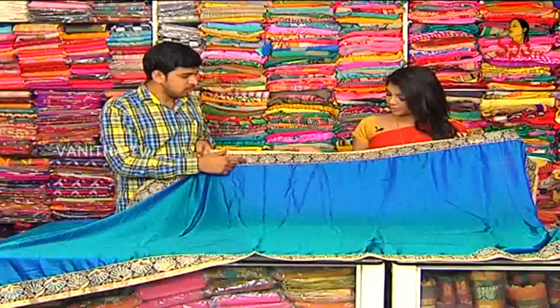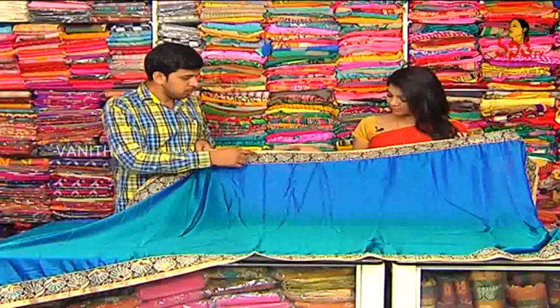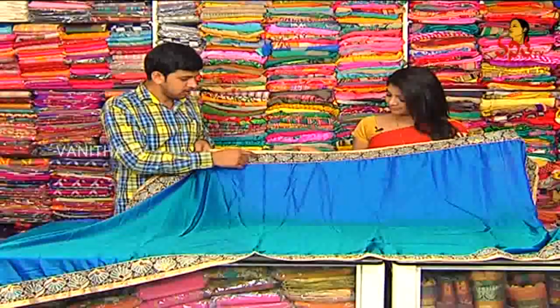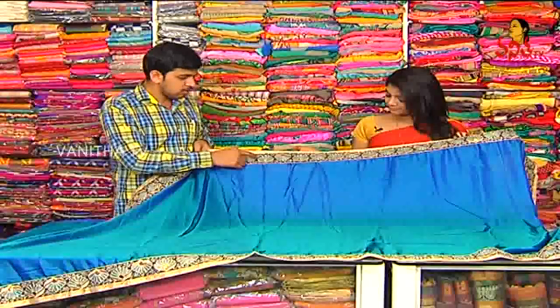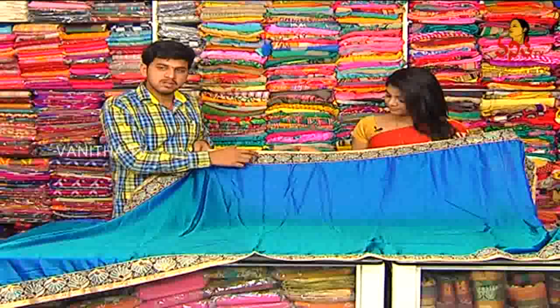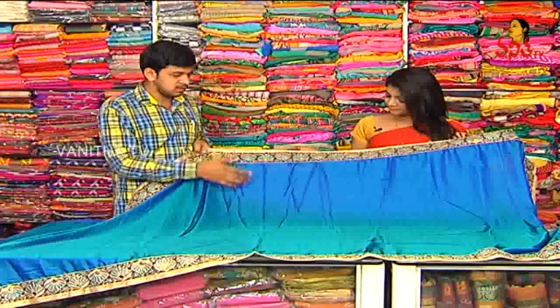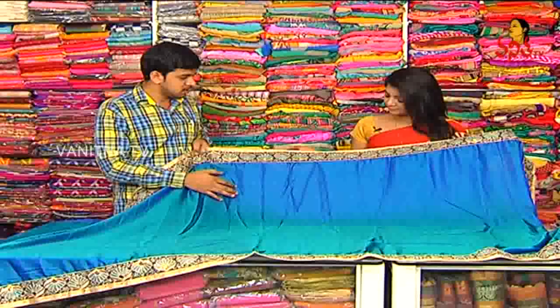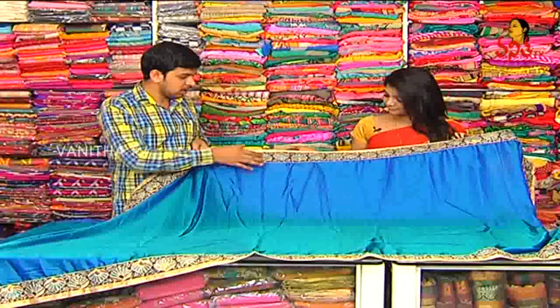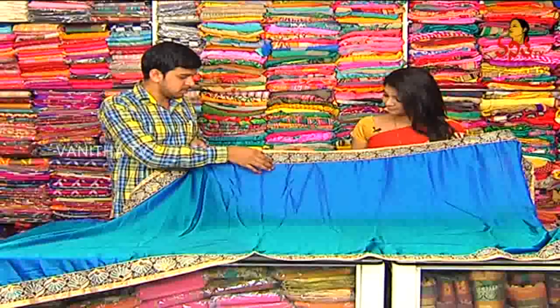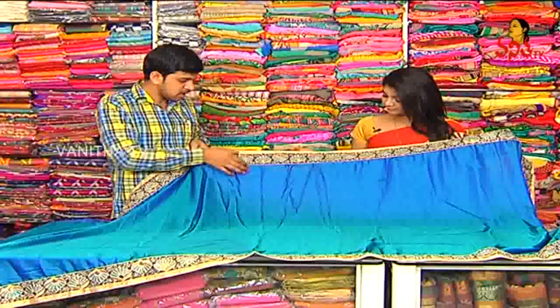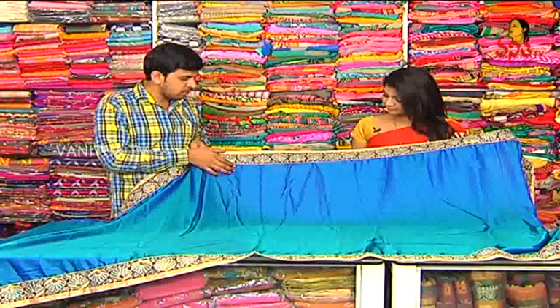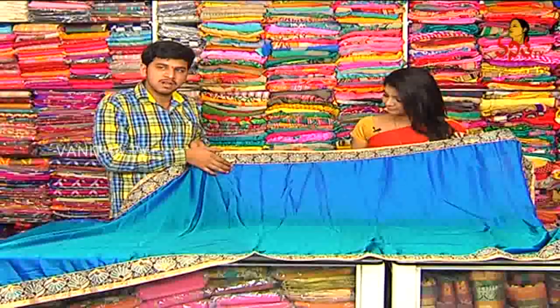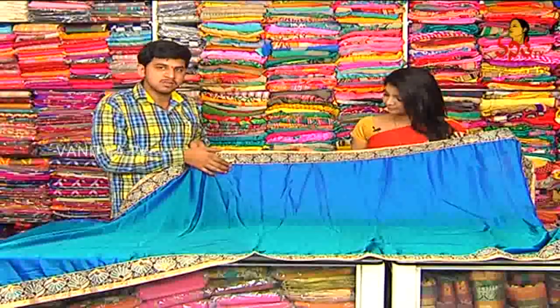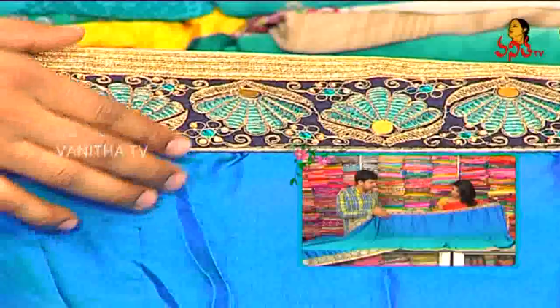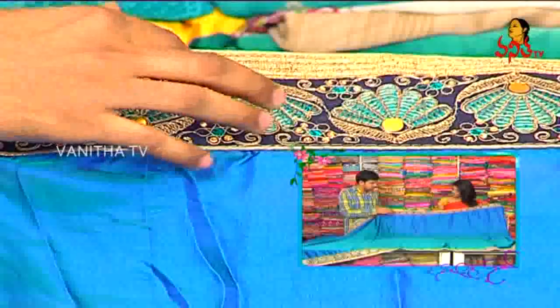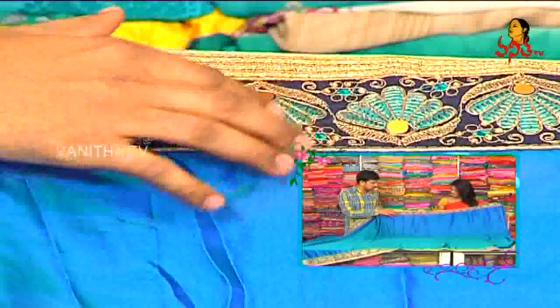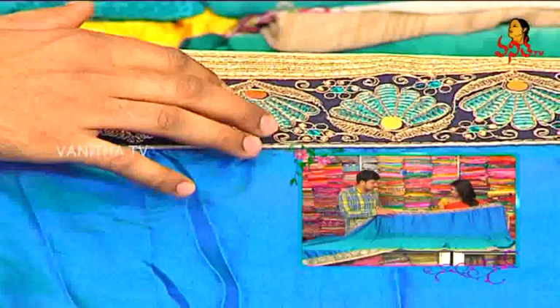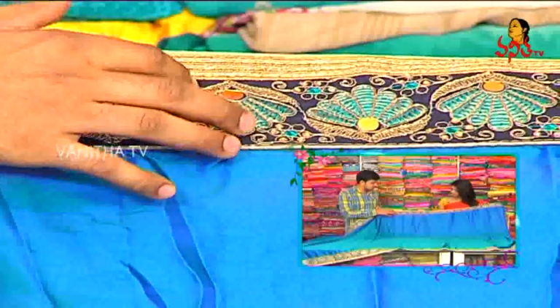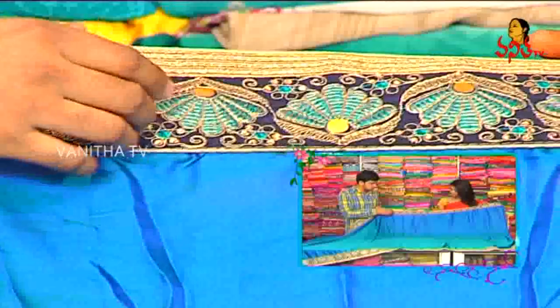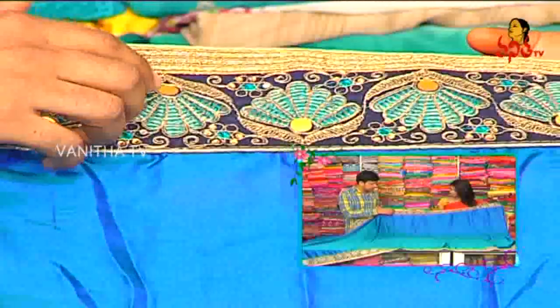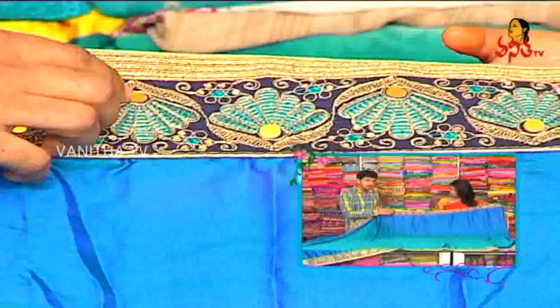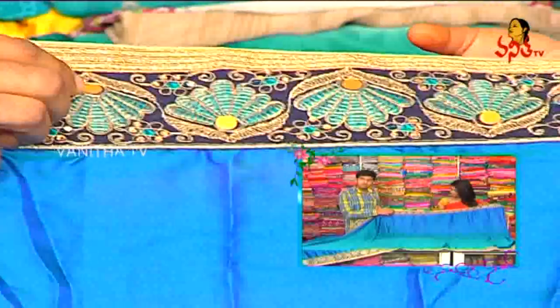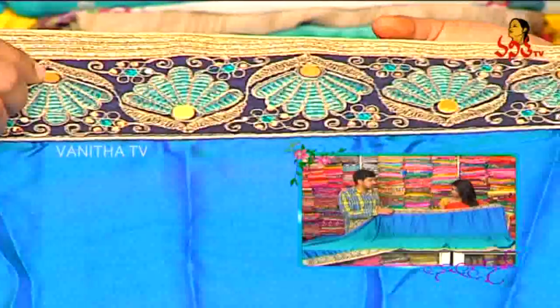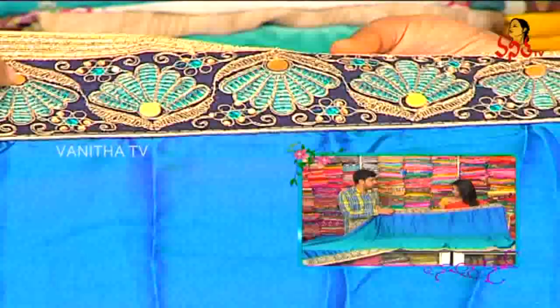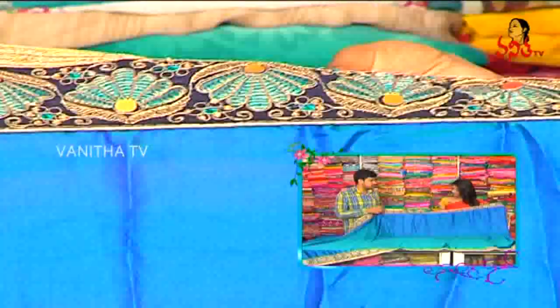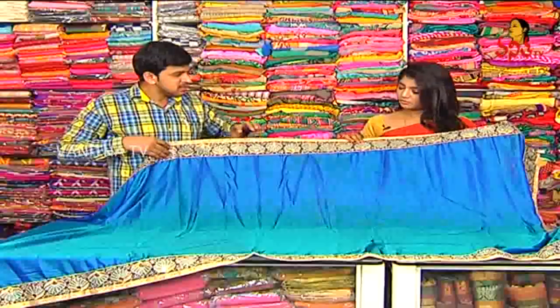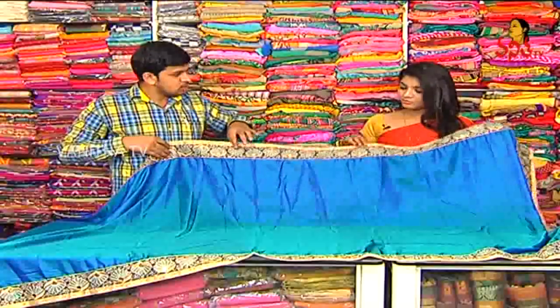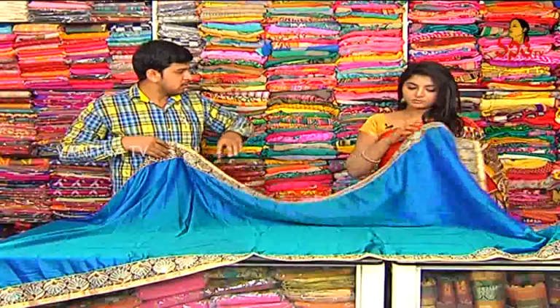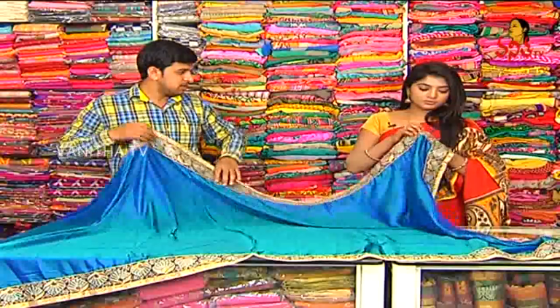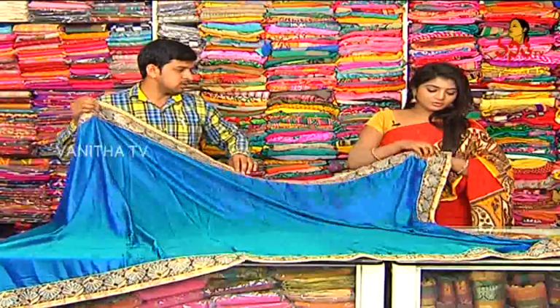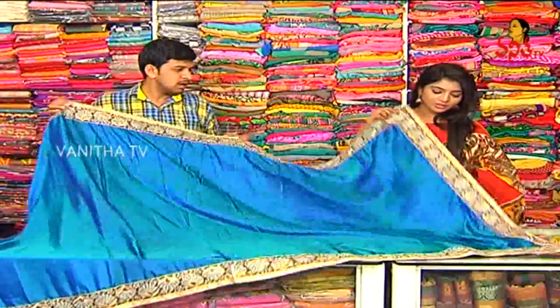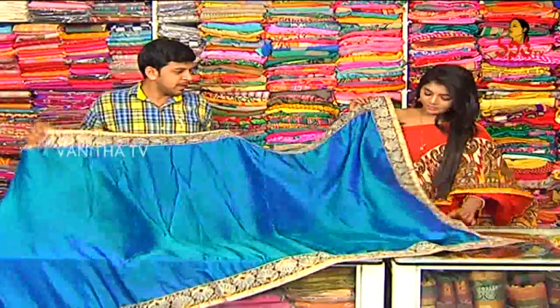We have a blue and green combination, a color combination. We have a flower design. We have a gold jersey. We have a mirror. We have three sides.